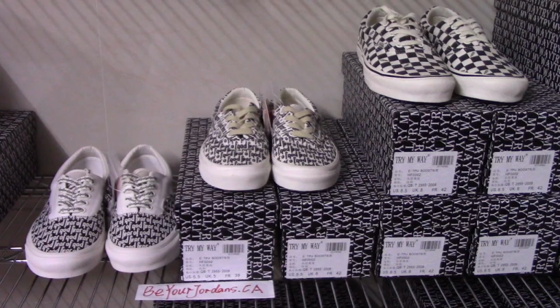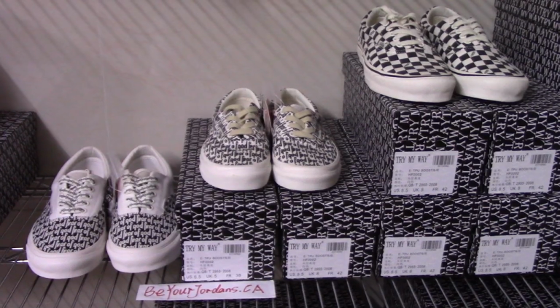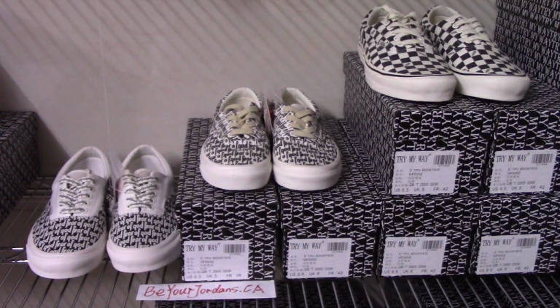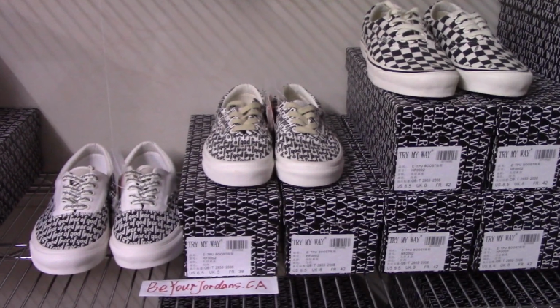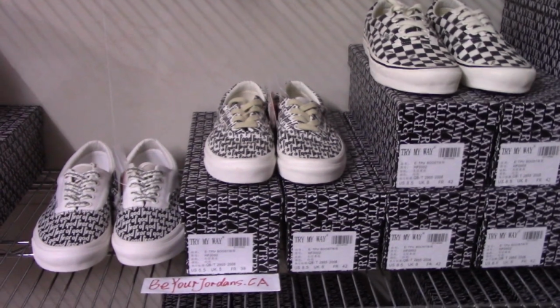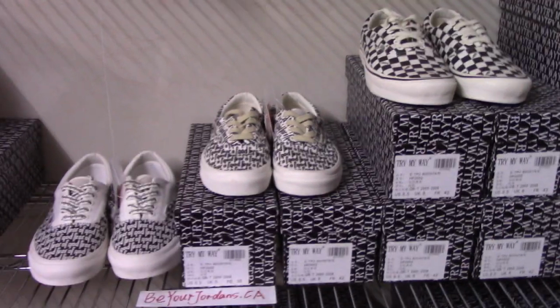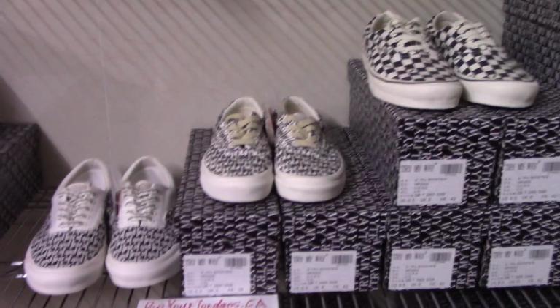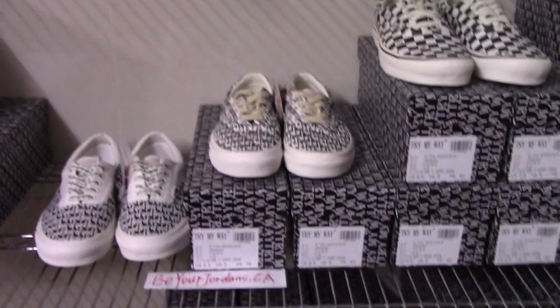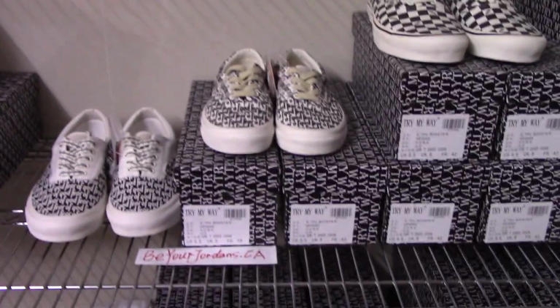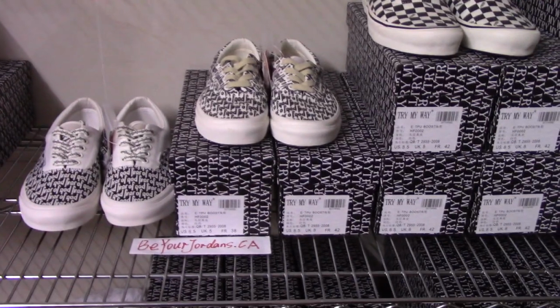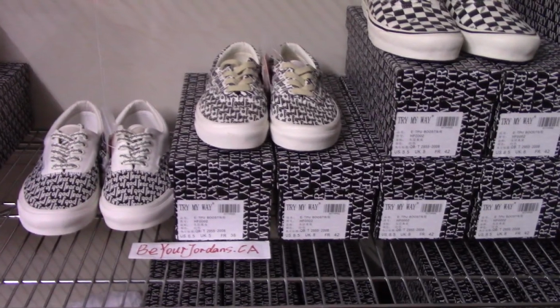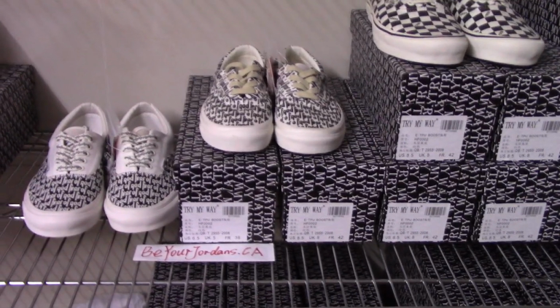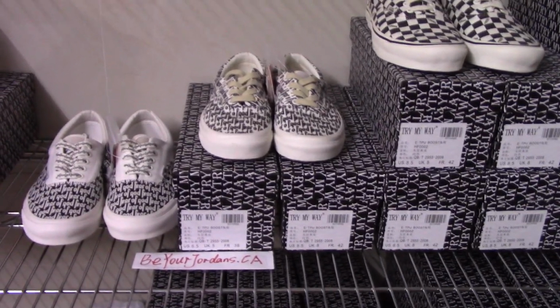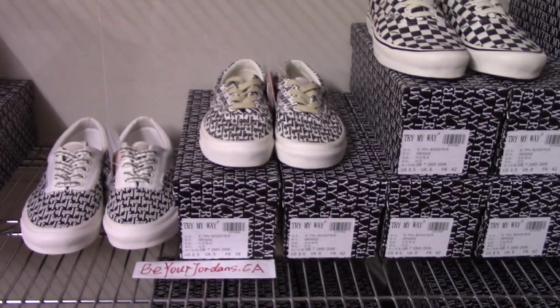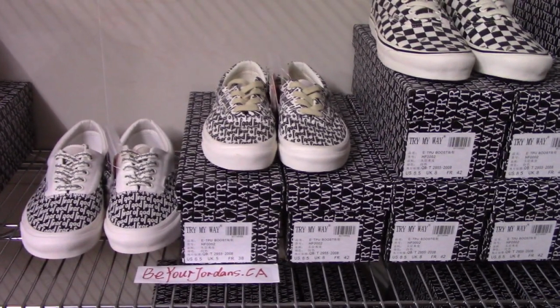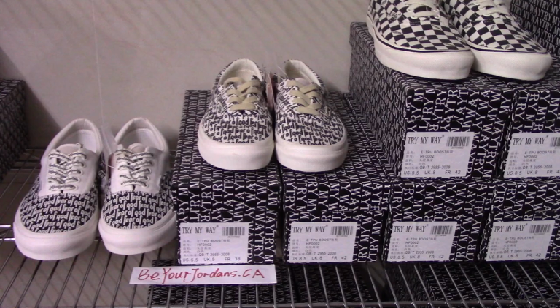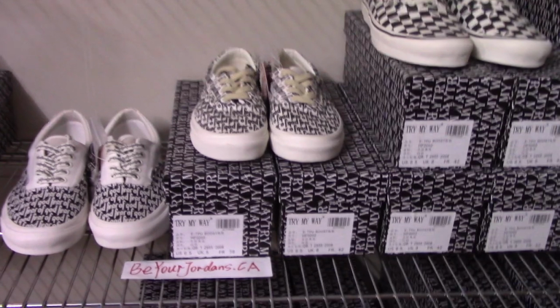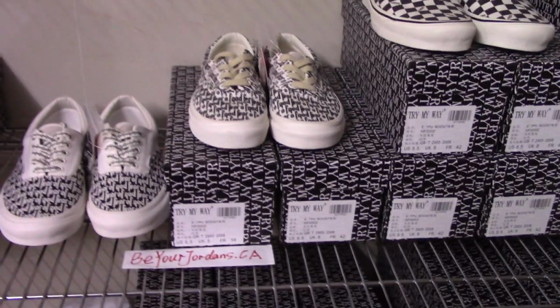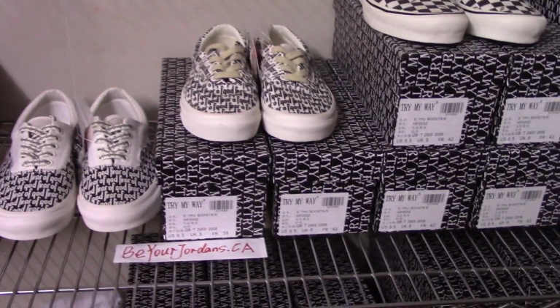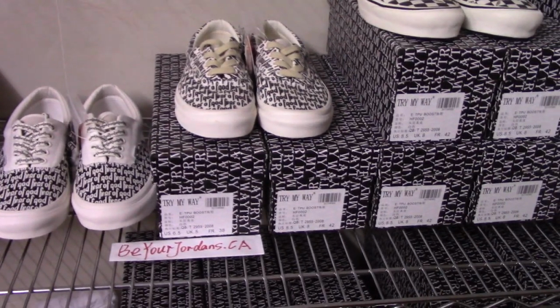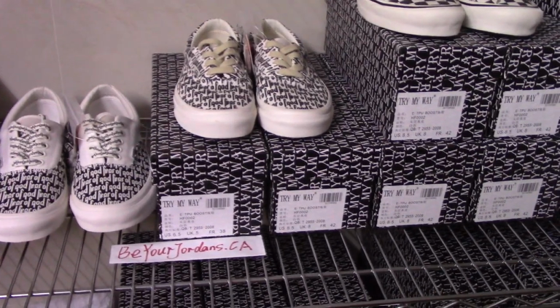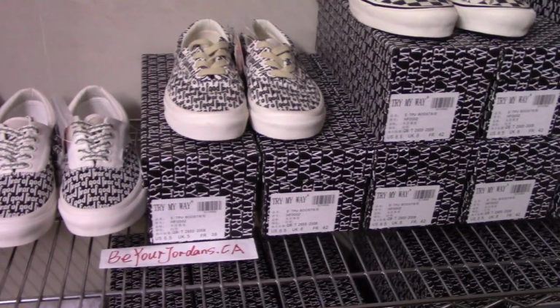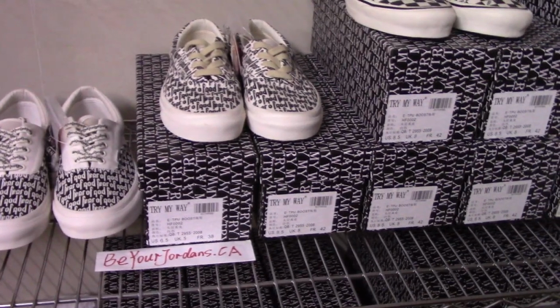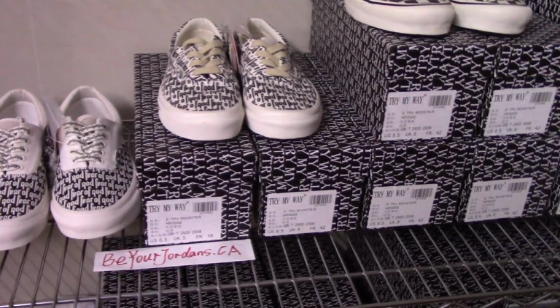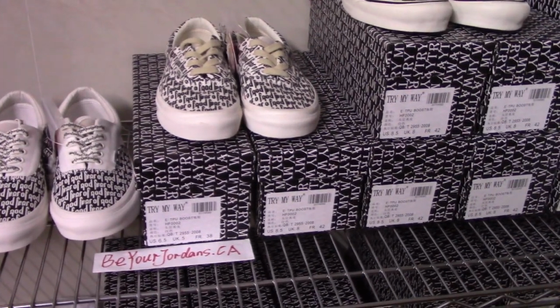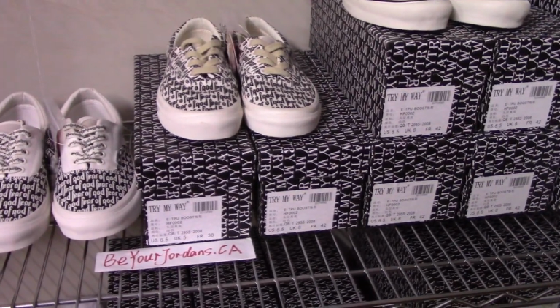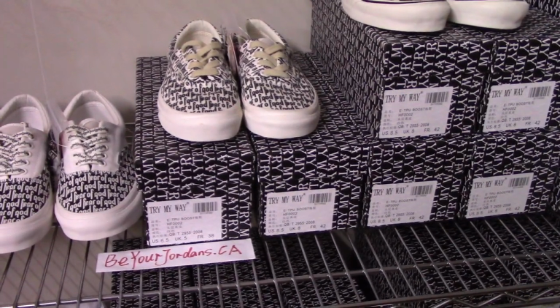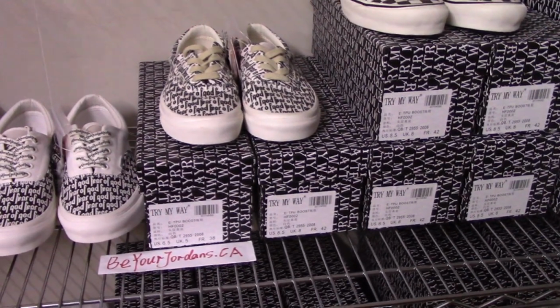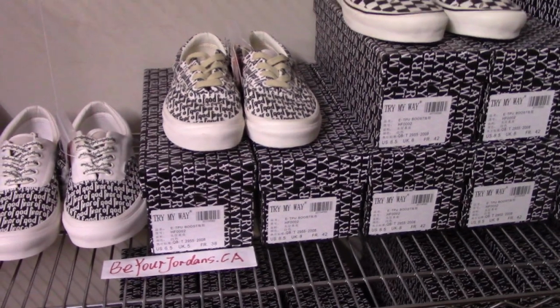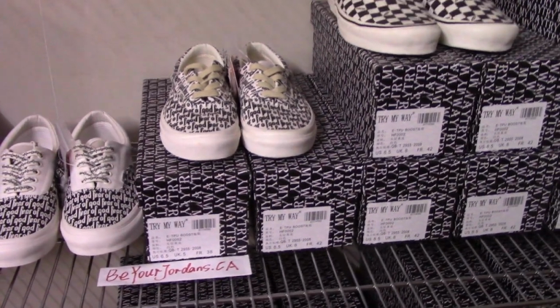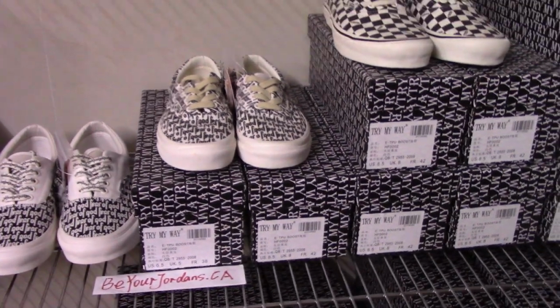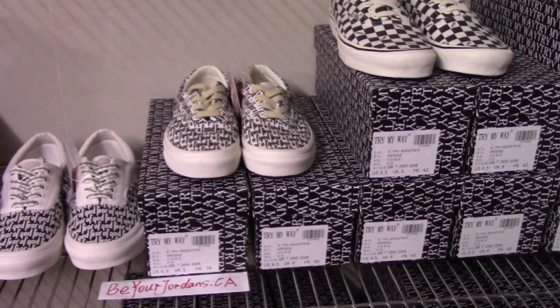What's up YouTube? Welcome to my channel. You can check all three pairs of Fear of God Vans here.